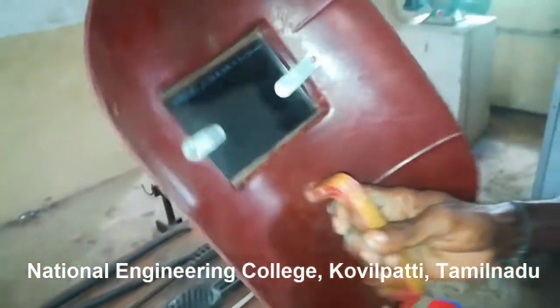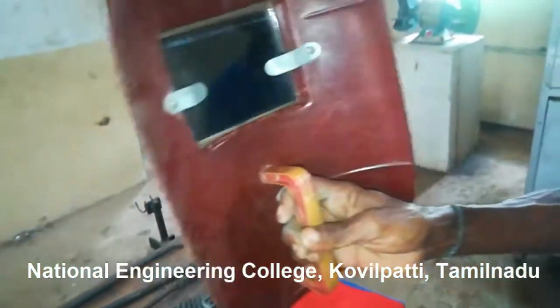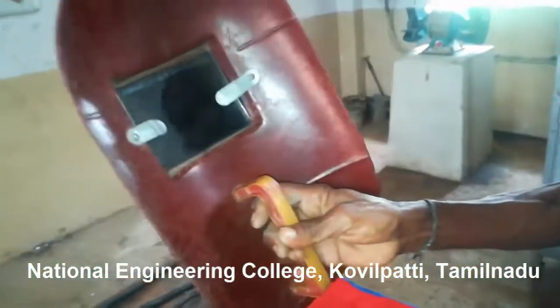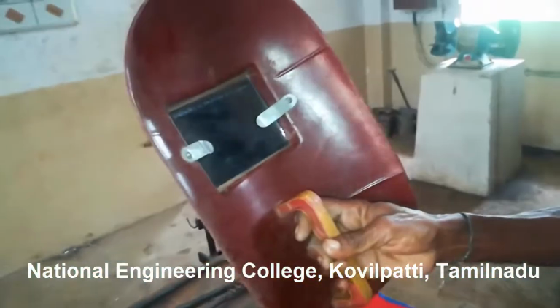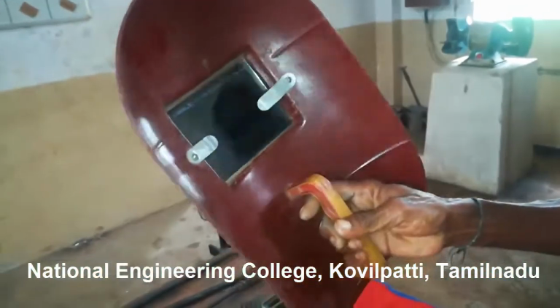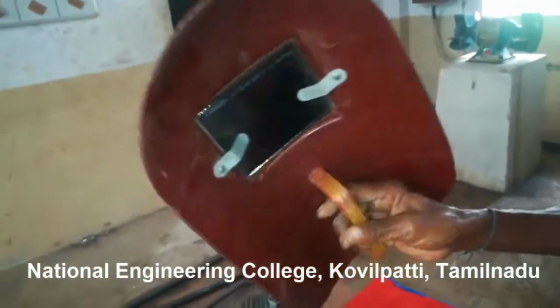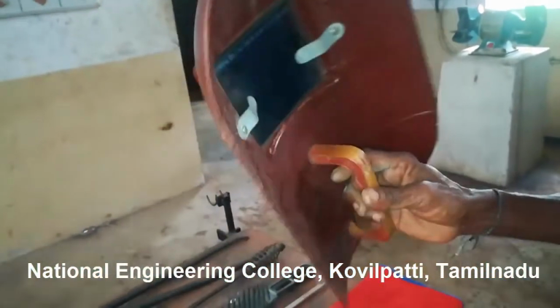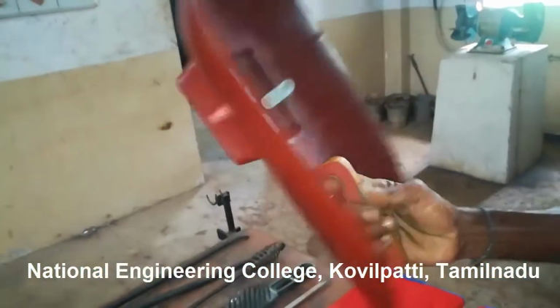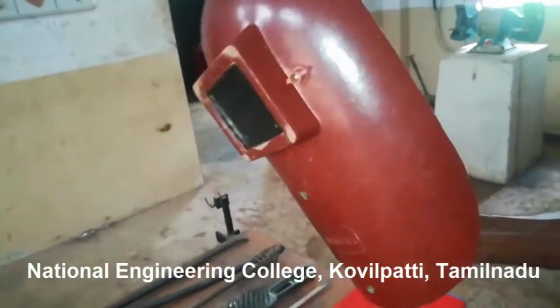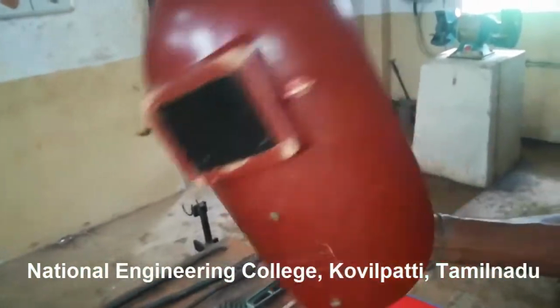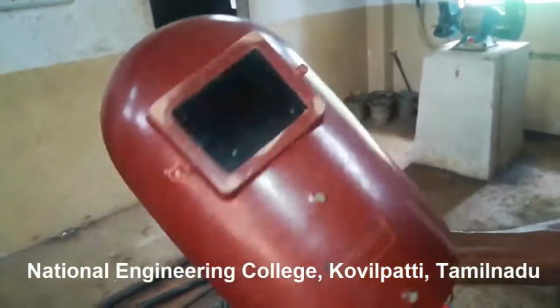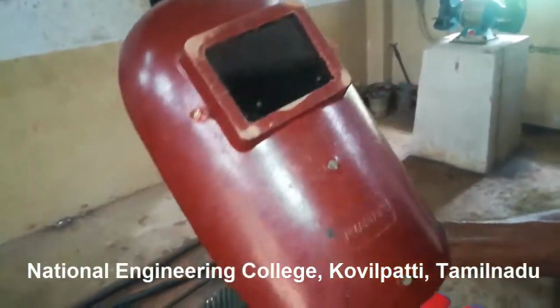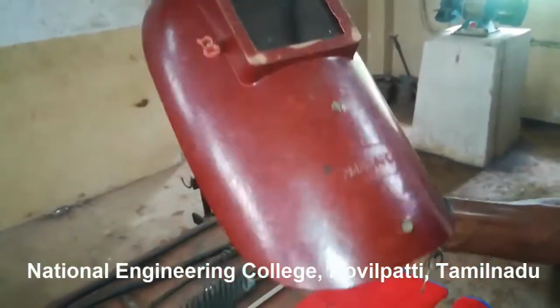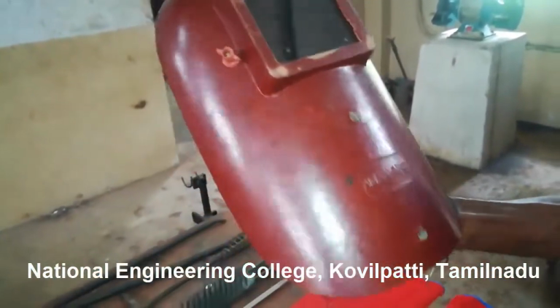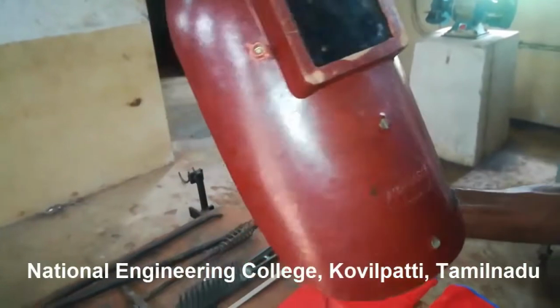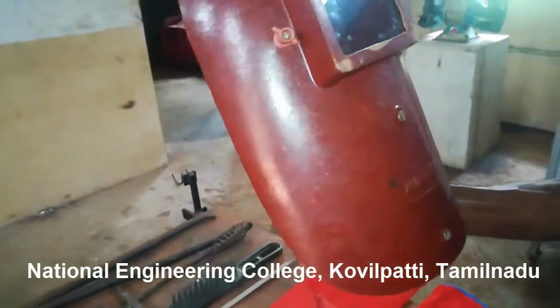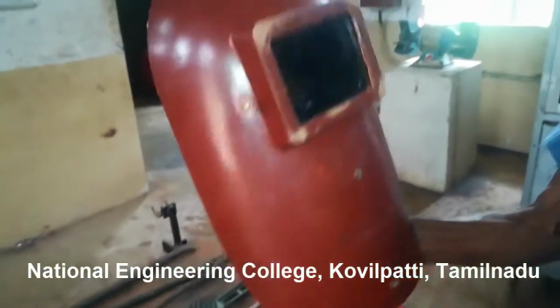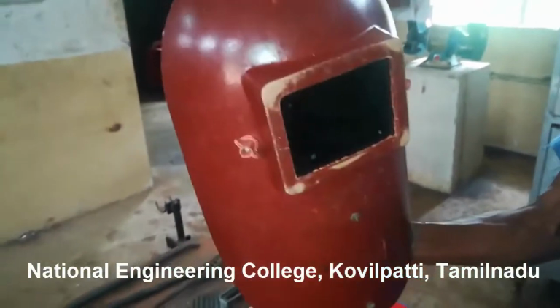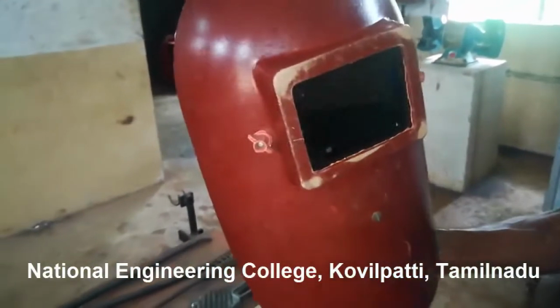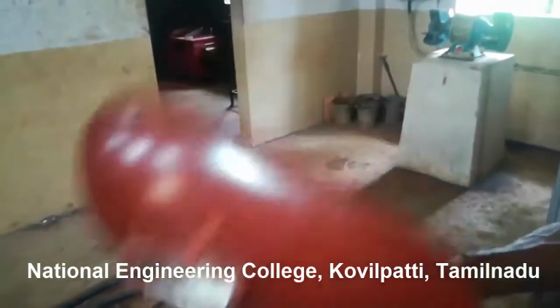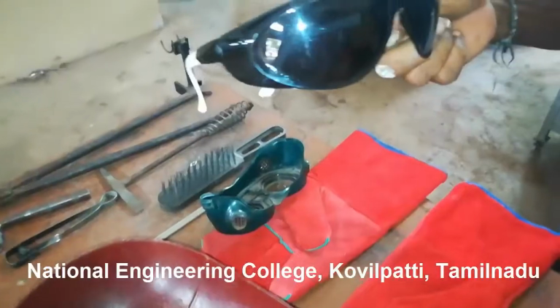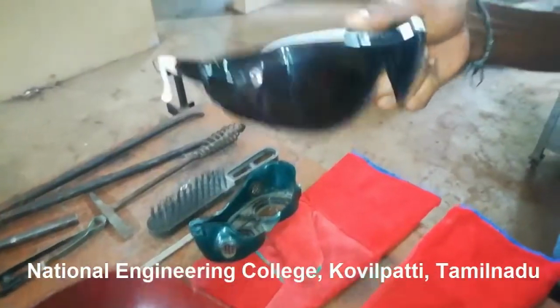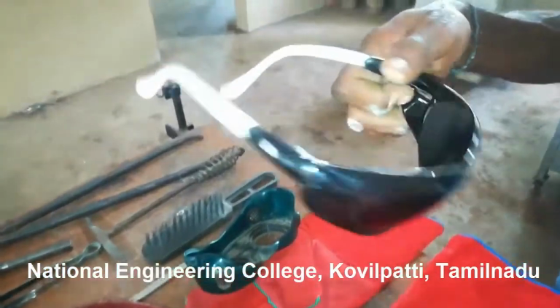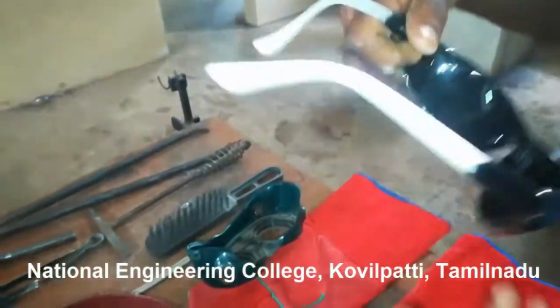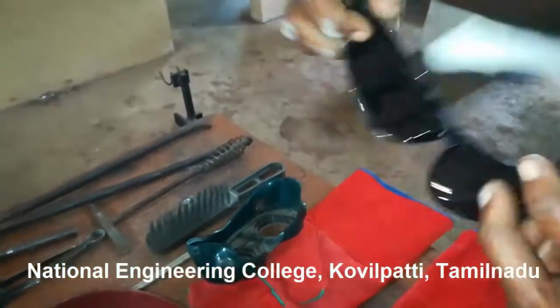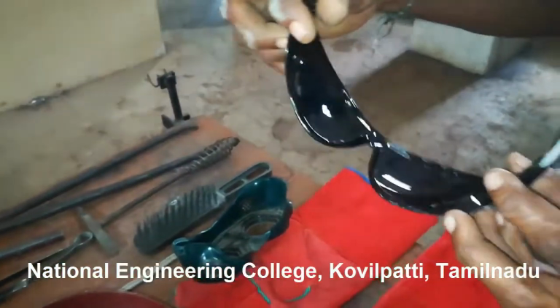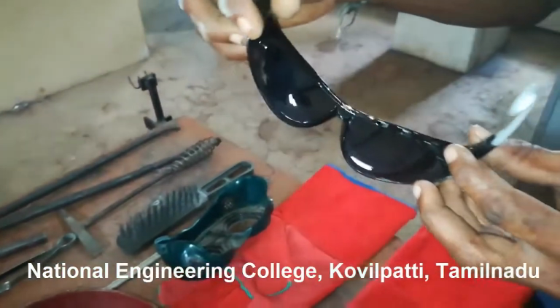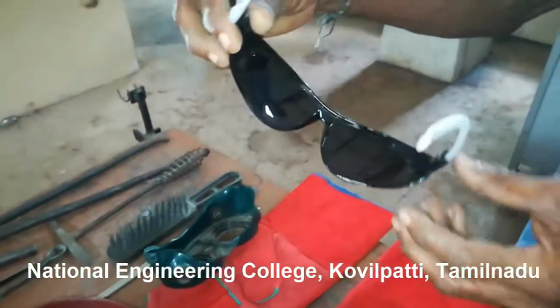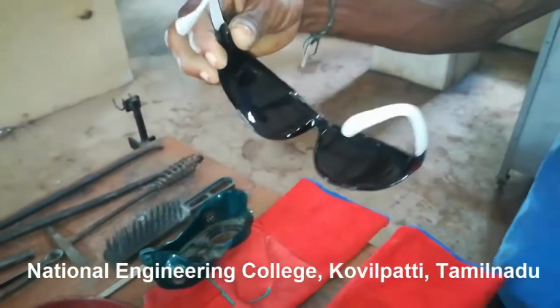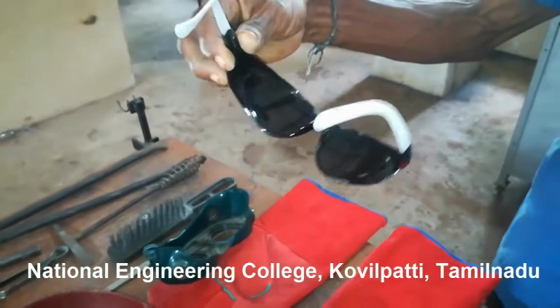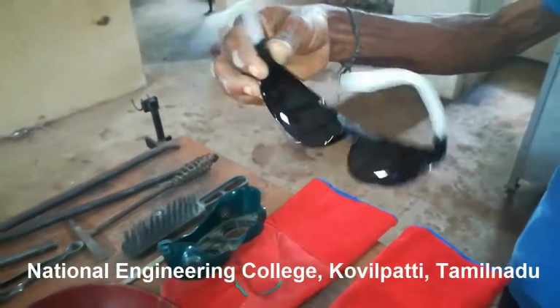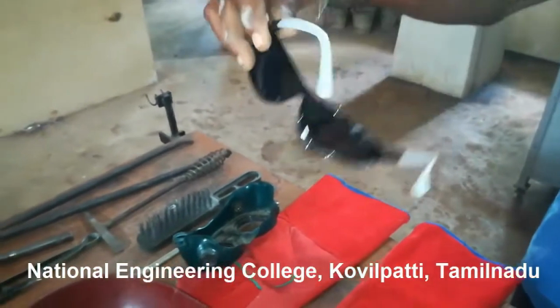First is face shield. It is a tool used to protect the eyes of the welder from the light and sparks produced during welding, and it is held in hand. Second is goggle, which is also used to protect the eyes of the welder from light and sparks.